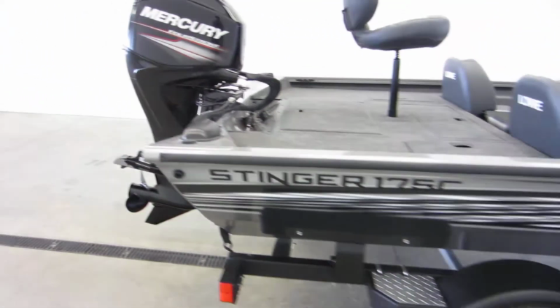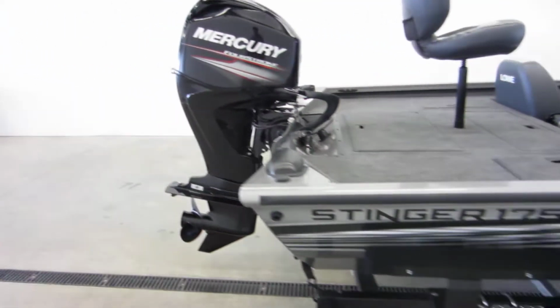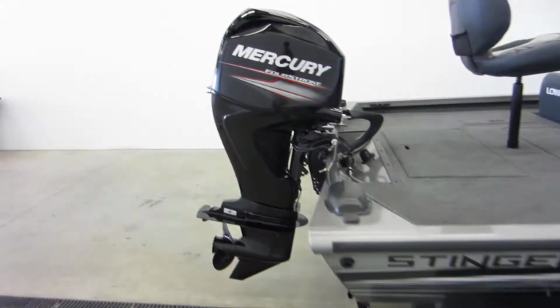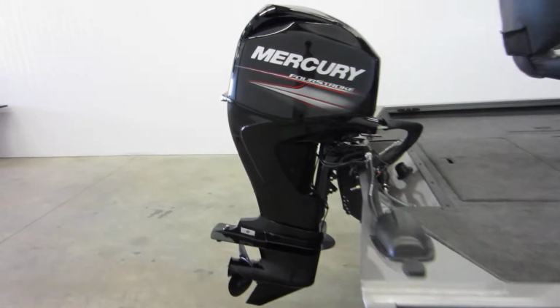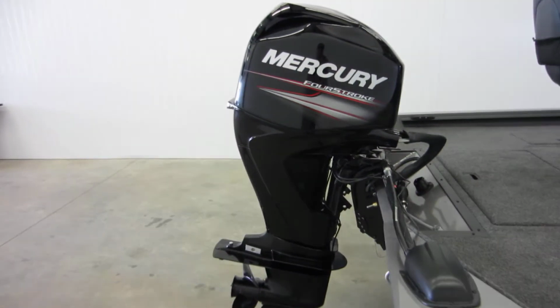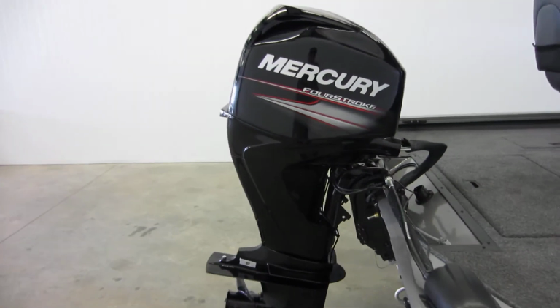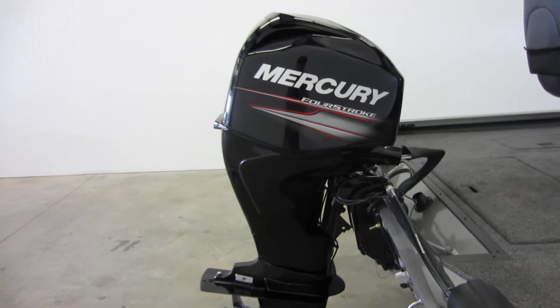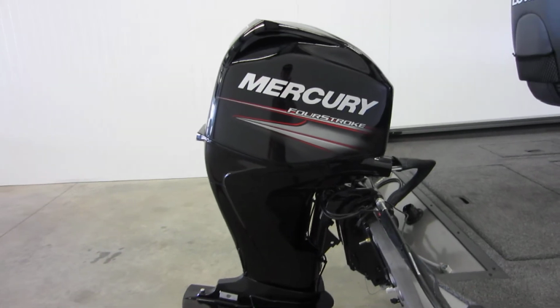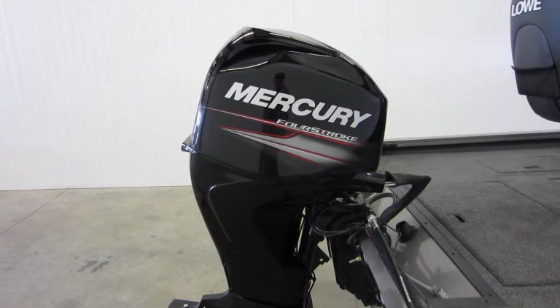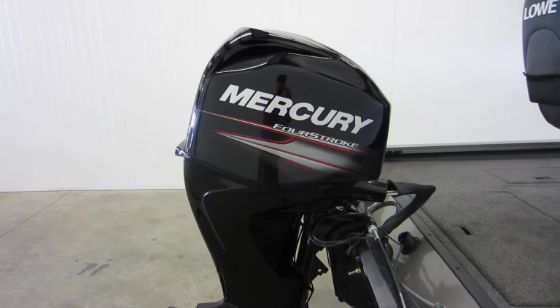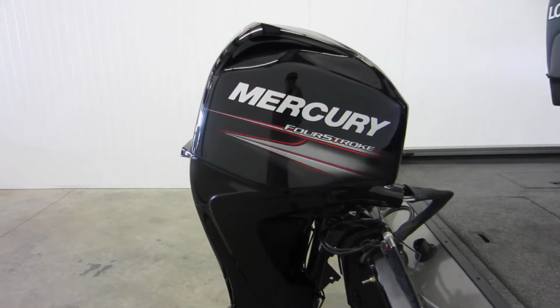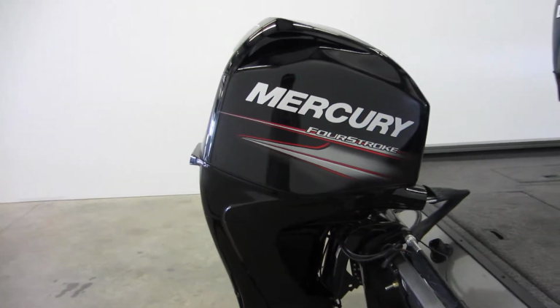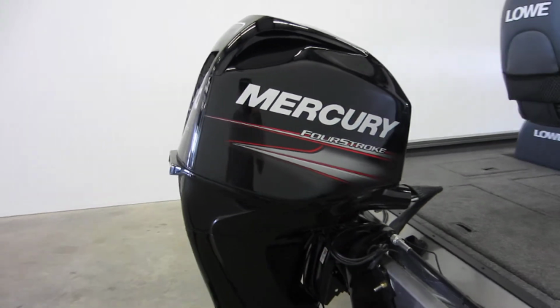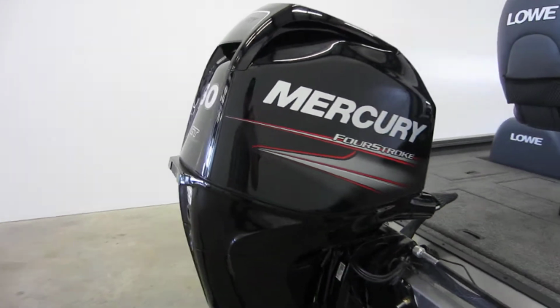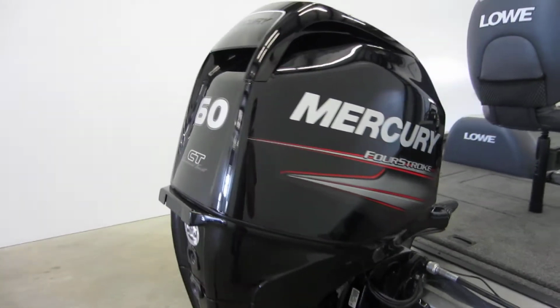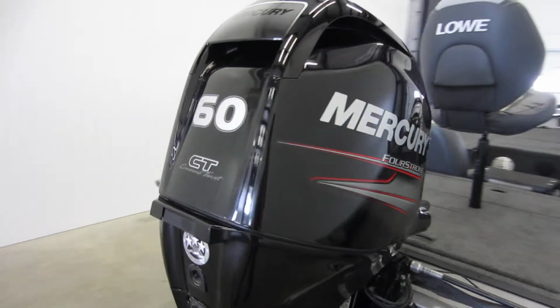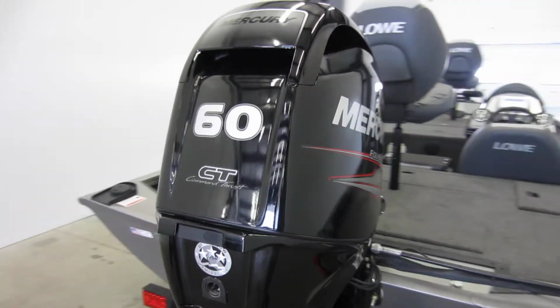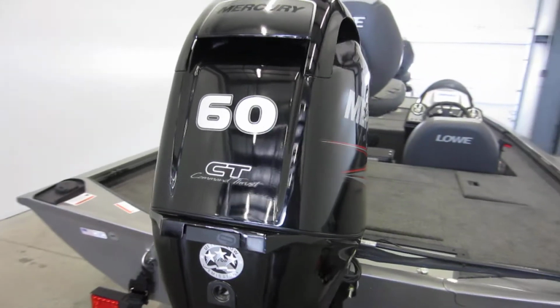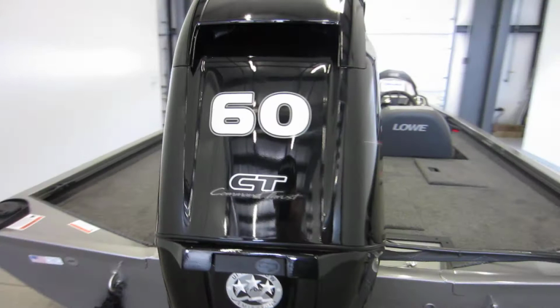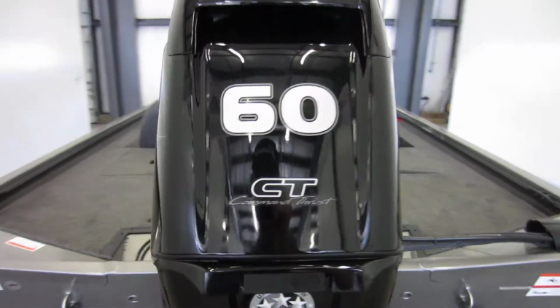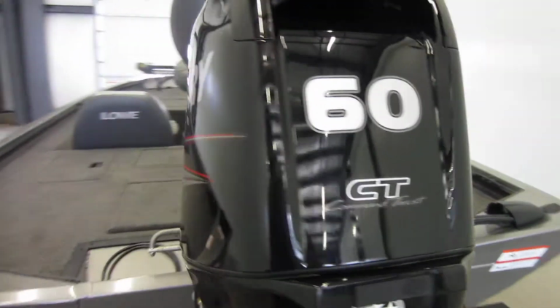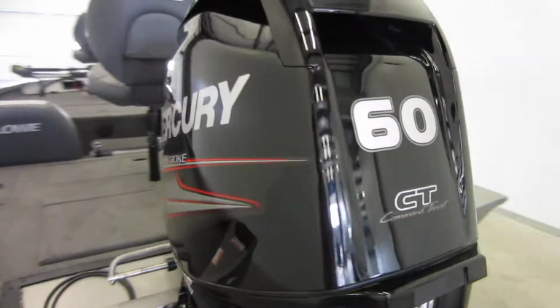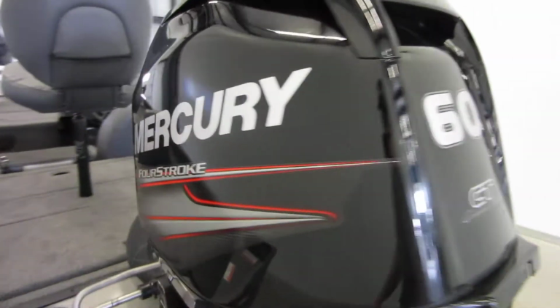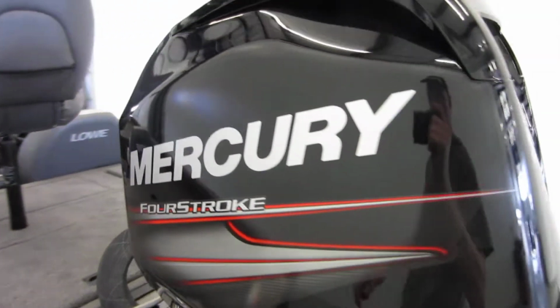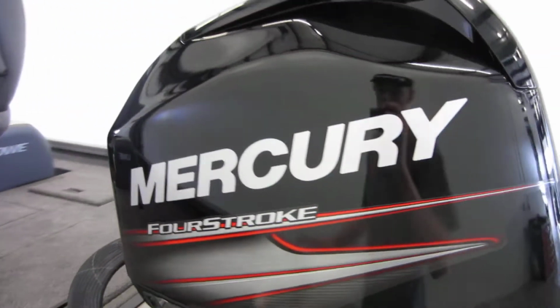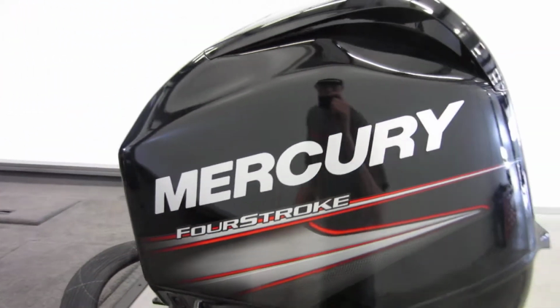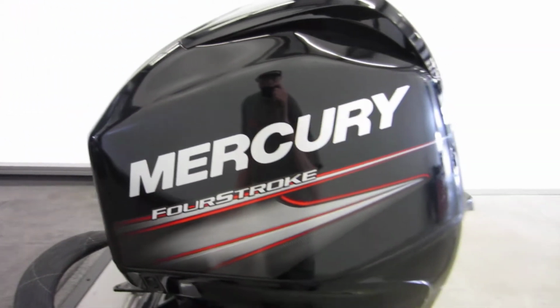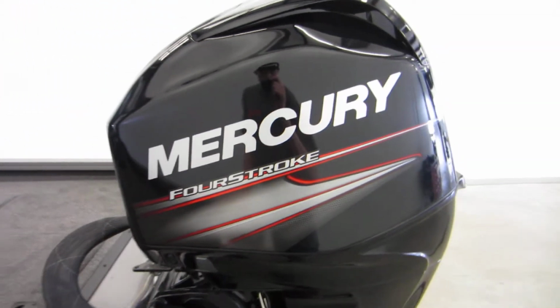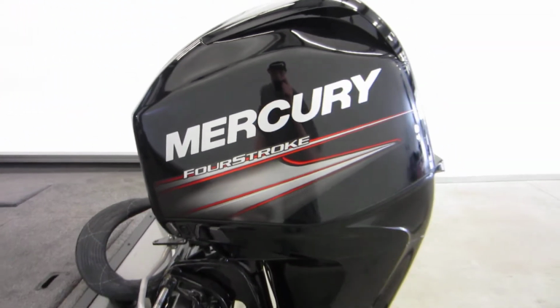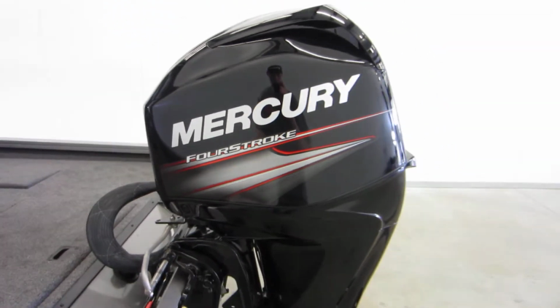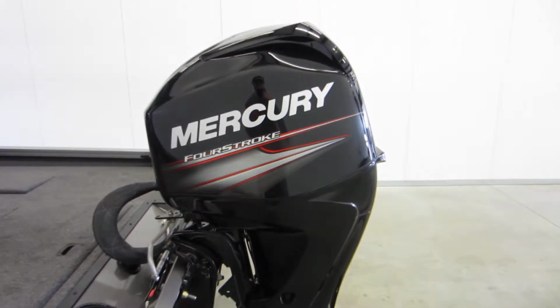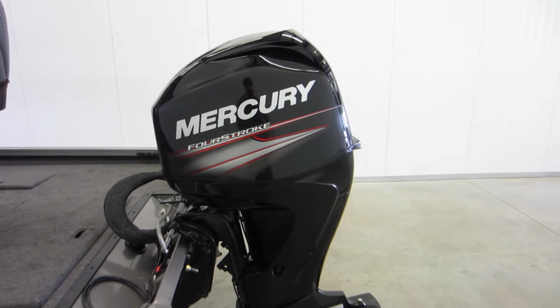This boat is powered by a new 60 horsepower Mercury Command Thrust 4-stroke EFI outboard with power trim and a 3-year factory warranty.